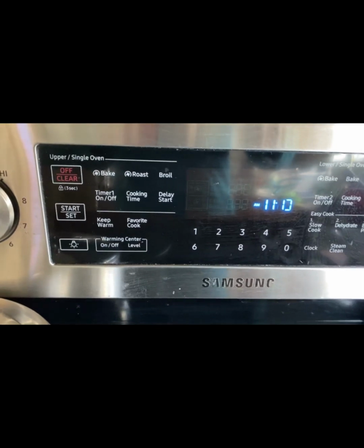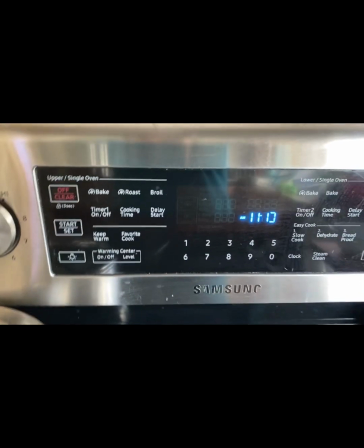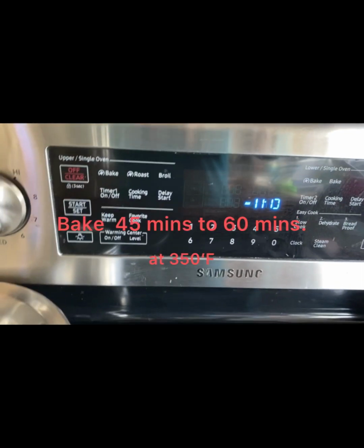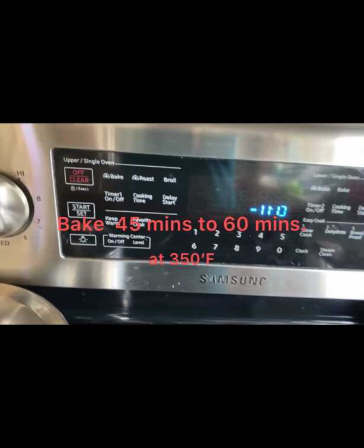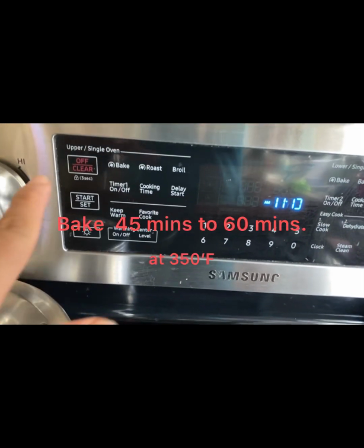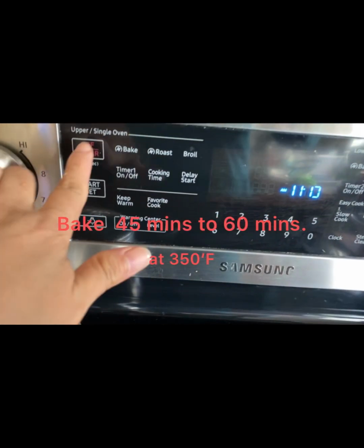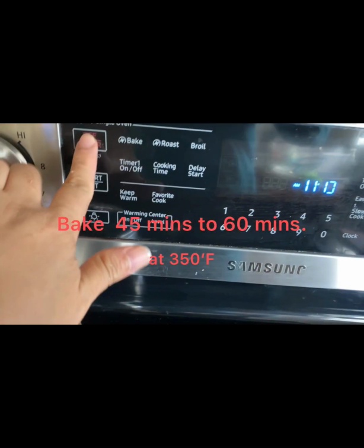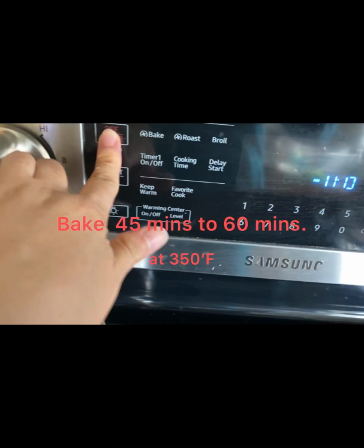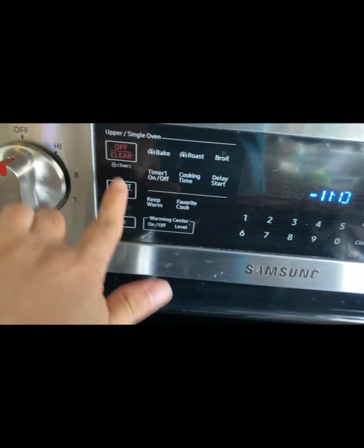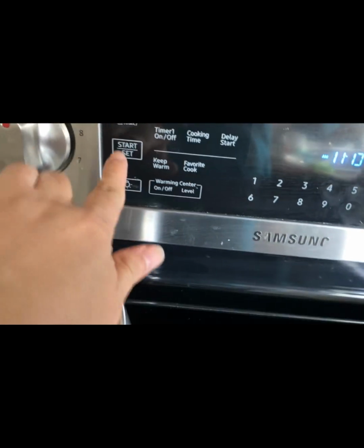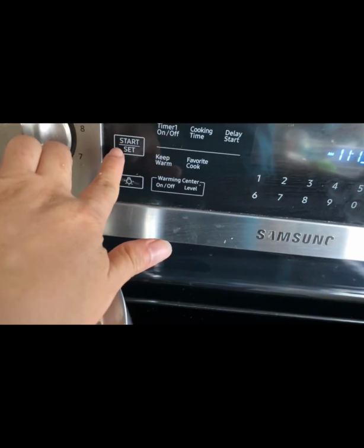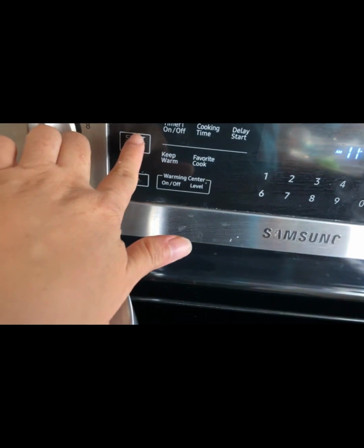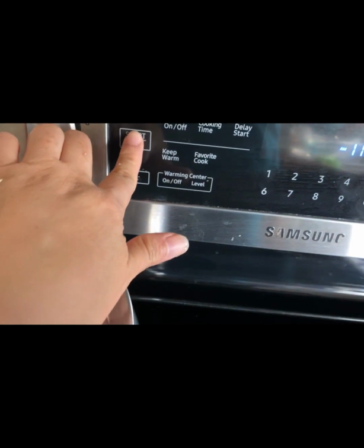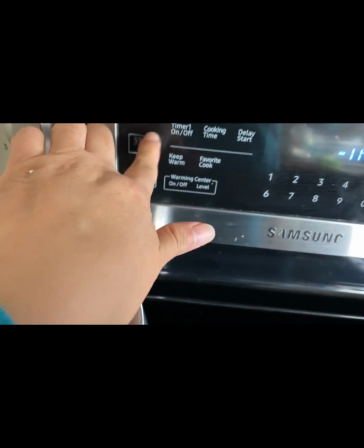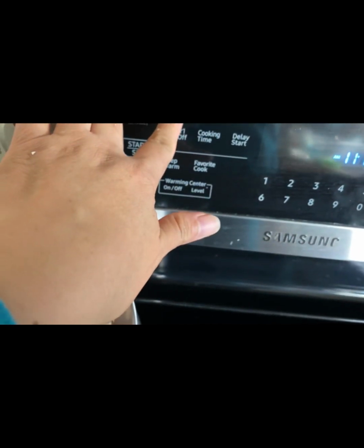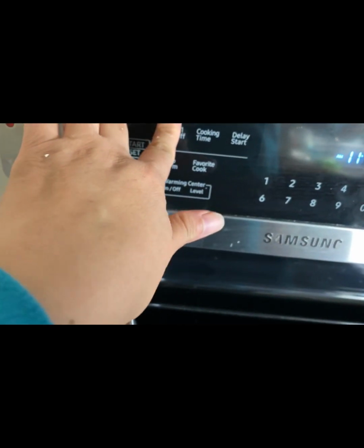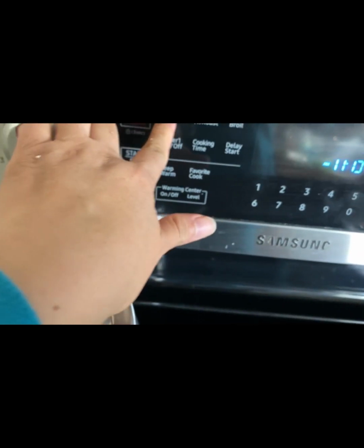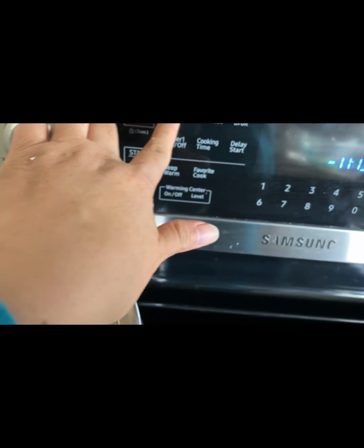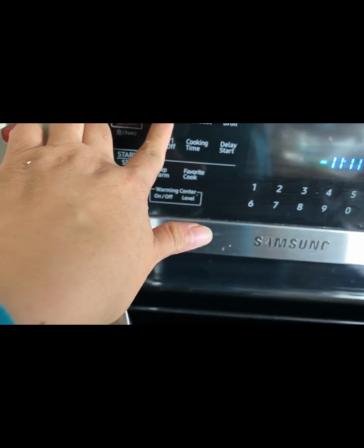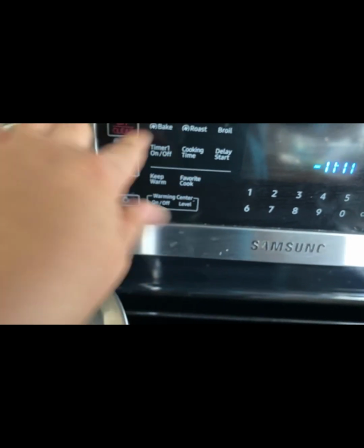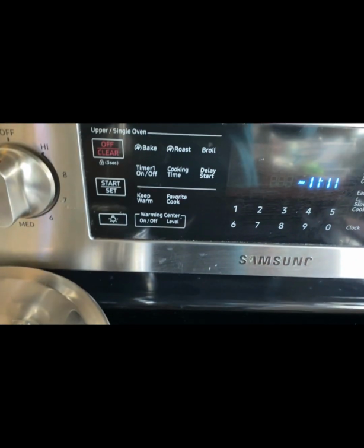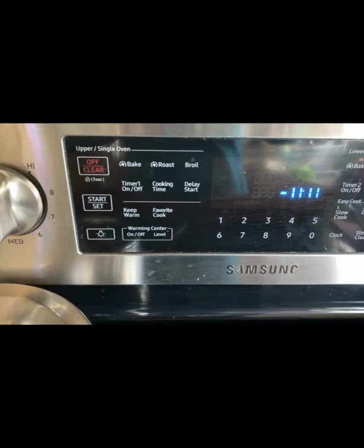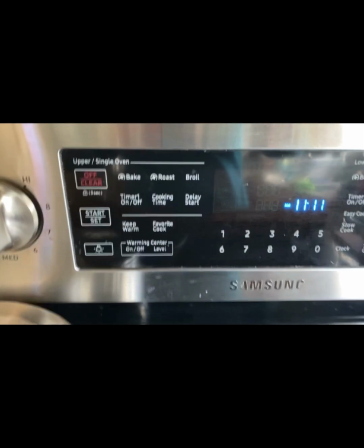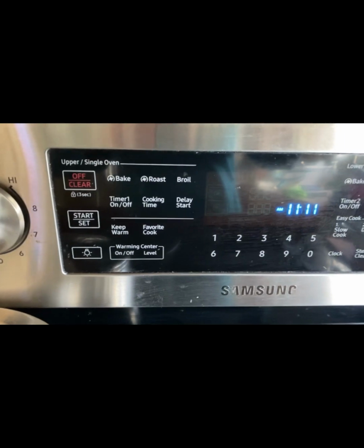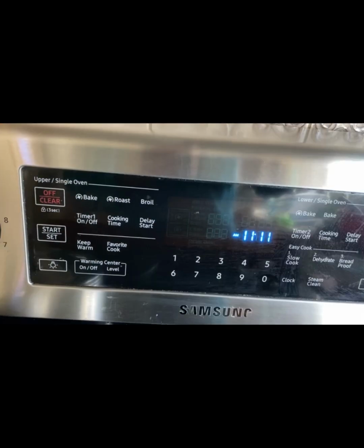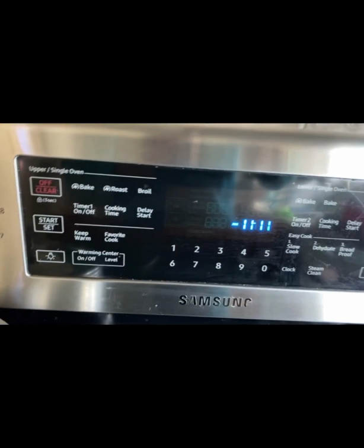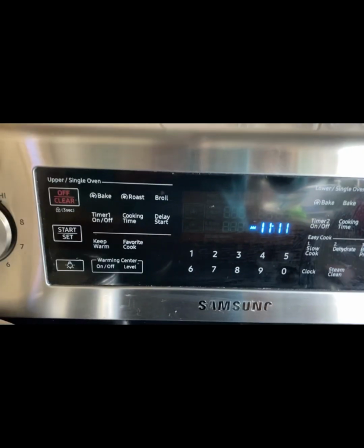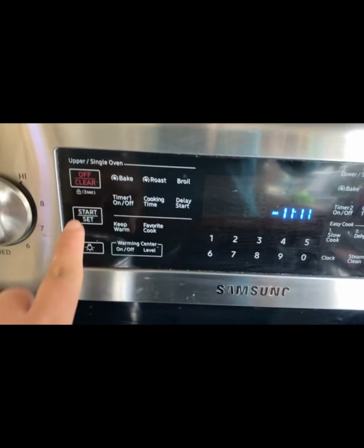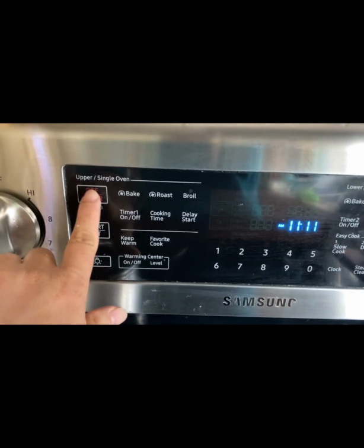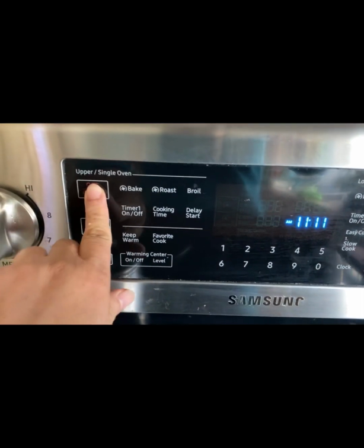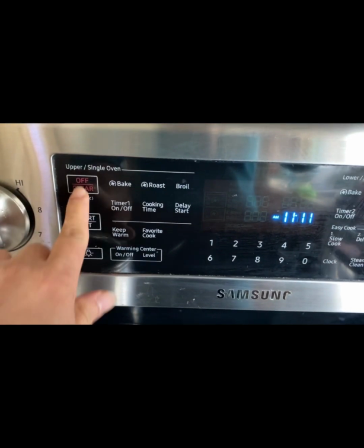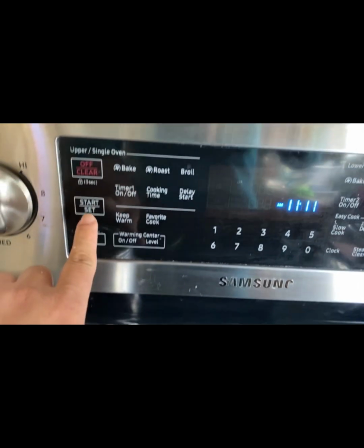Then bake for 45 minutes to 60 minutes. To be sure, you can check it — pag alam nyo nang mag-brown na ang ating cassava cake, it's done.